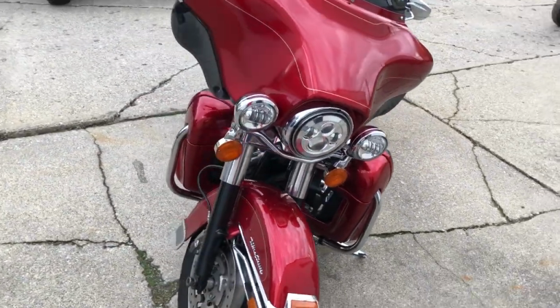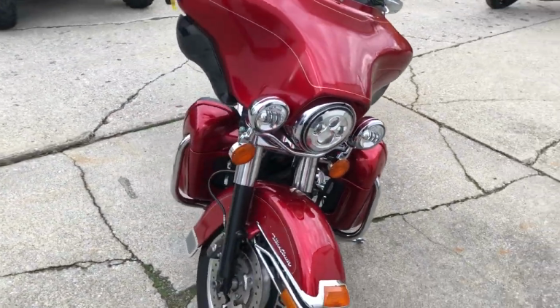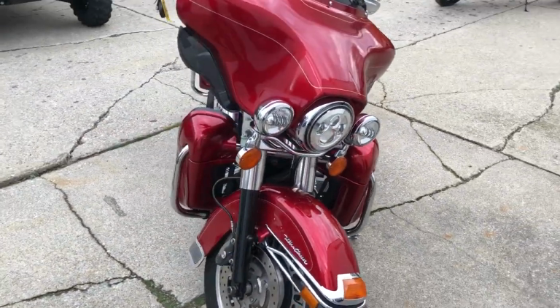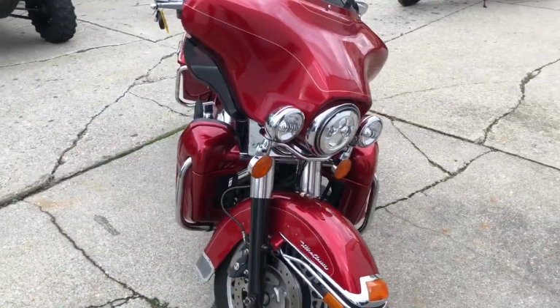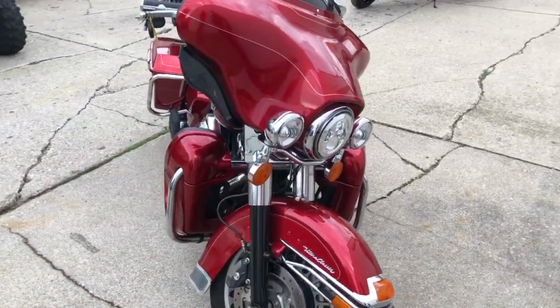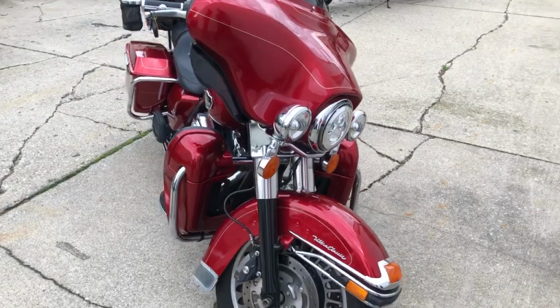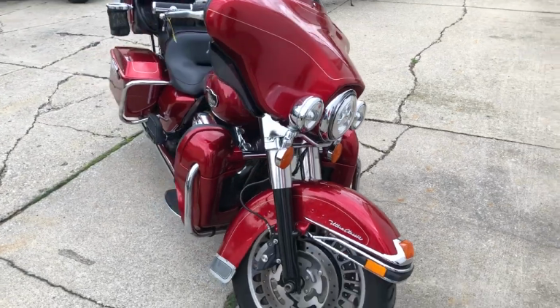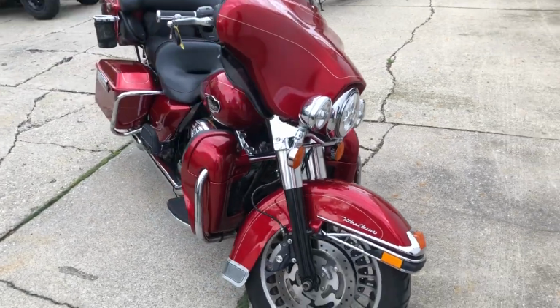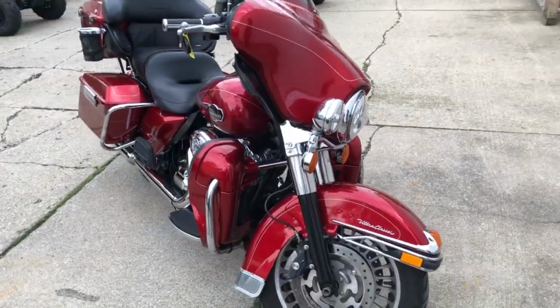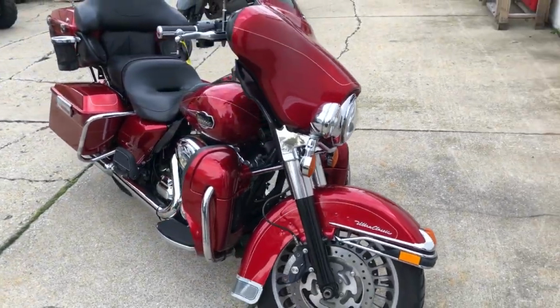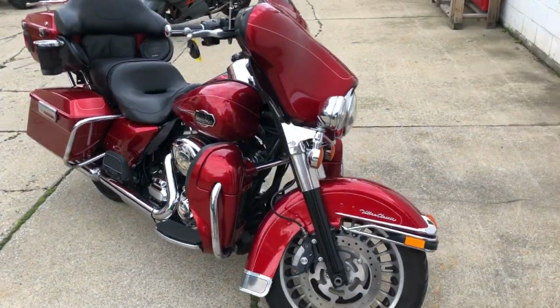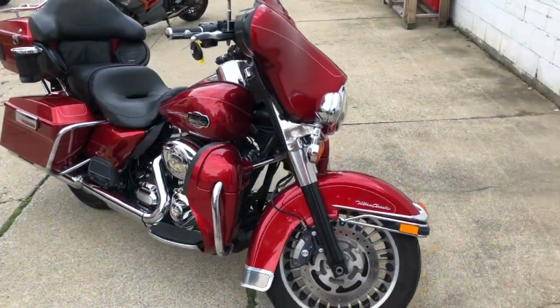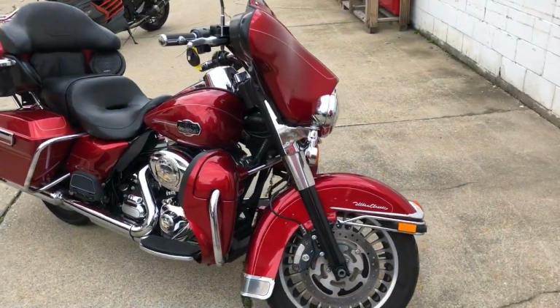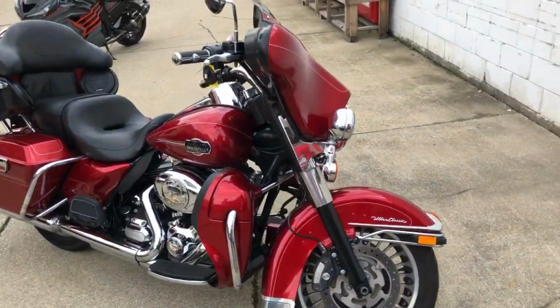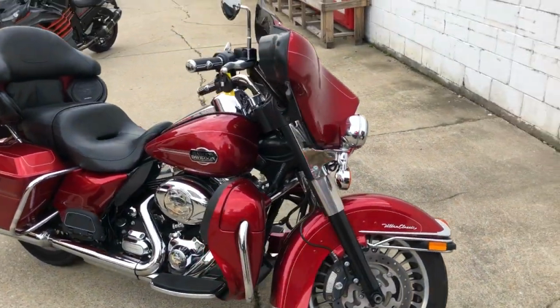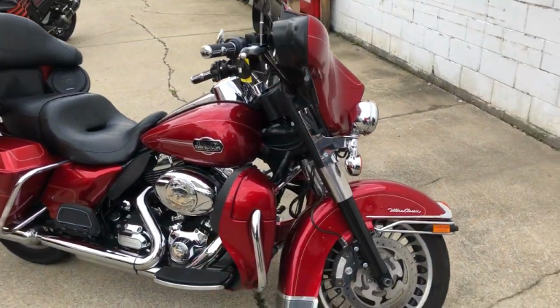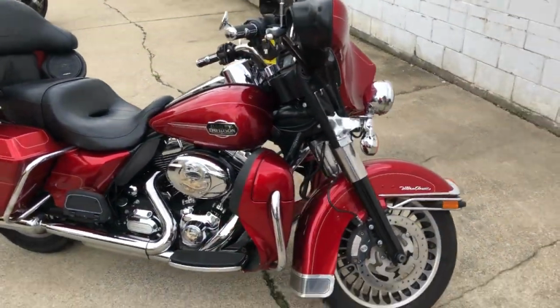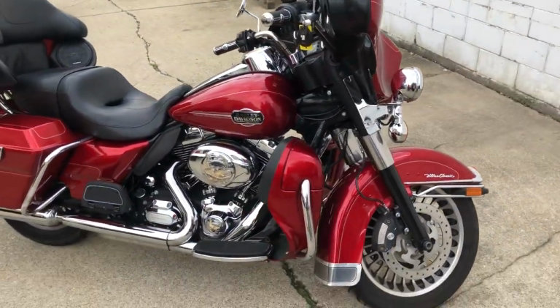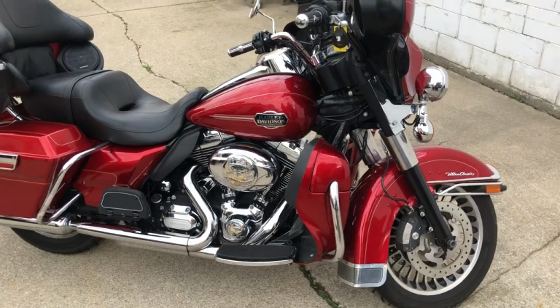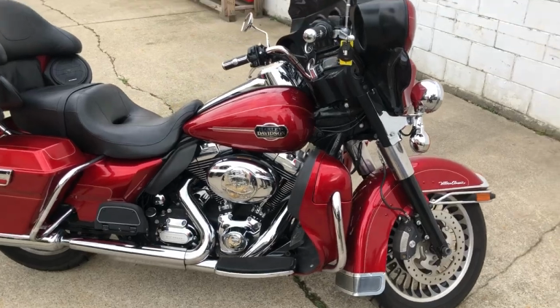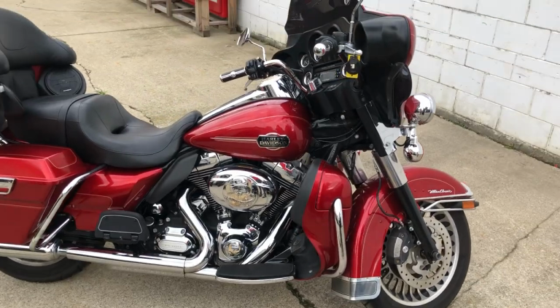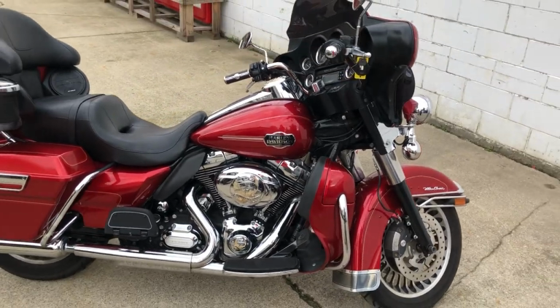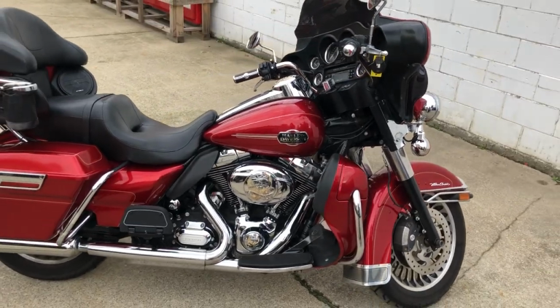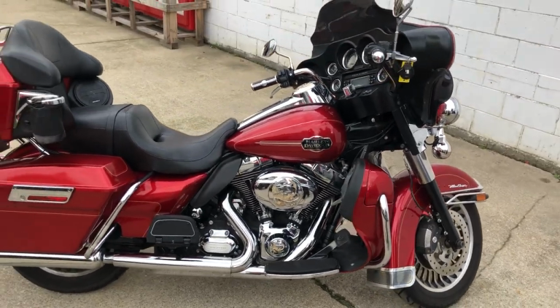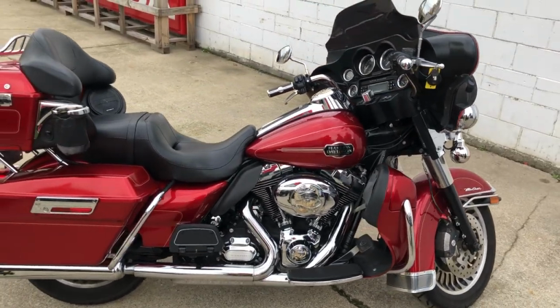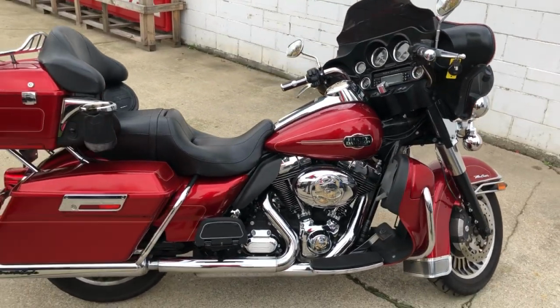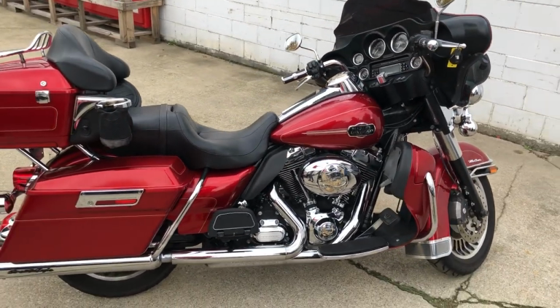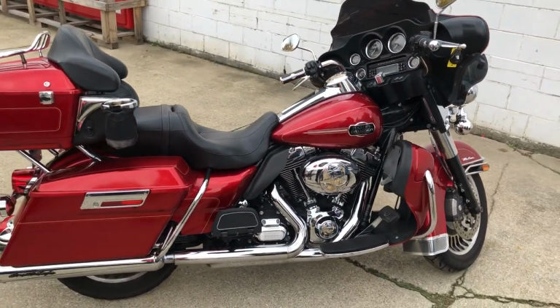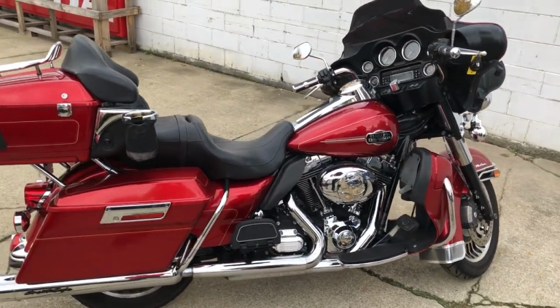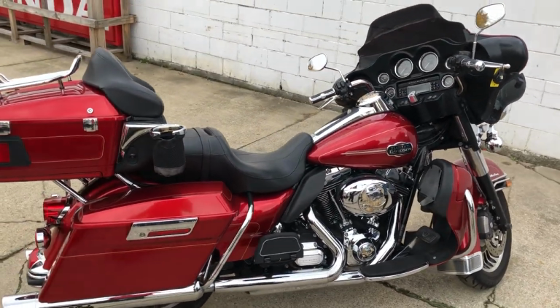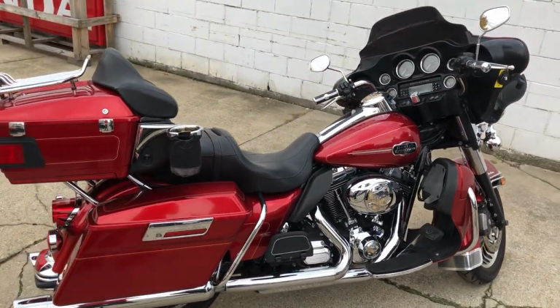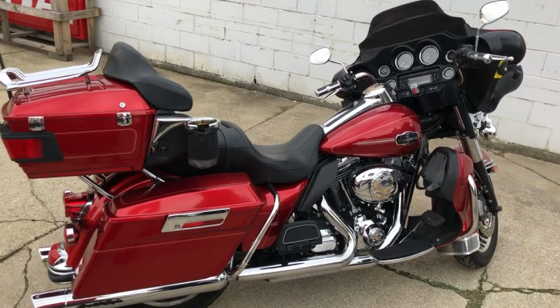This one here is a 2012 Ultra Classic for sale. Candy Apple Metallic Red, tons of chrome, dual Screamin' Eagle exhaust. Sharp, clean bike that runs strong, just serviced here at the dealership.